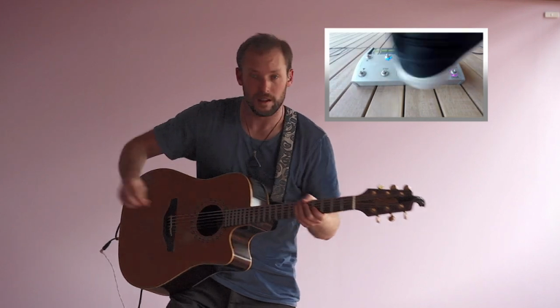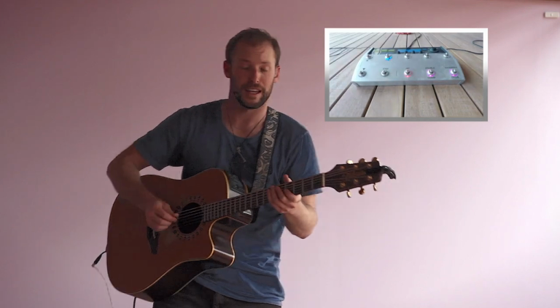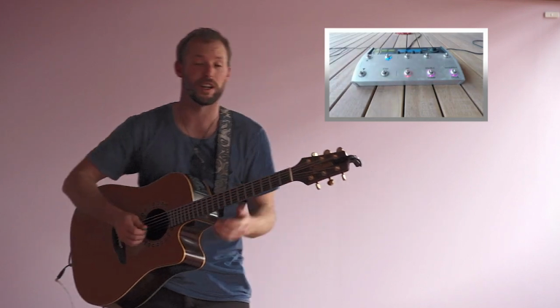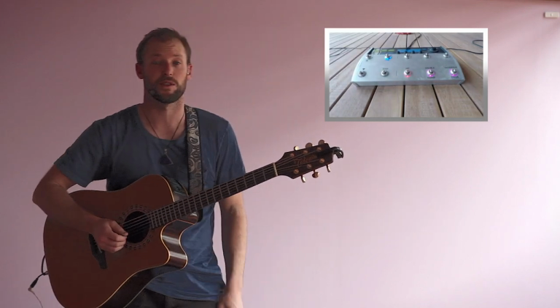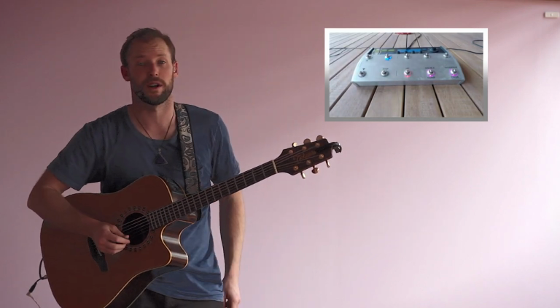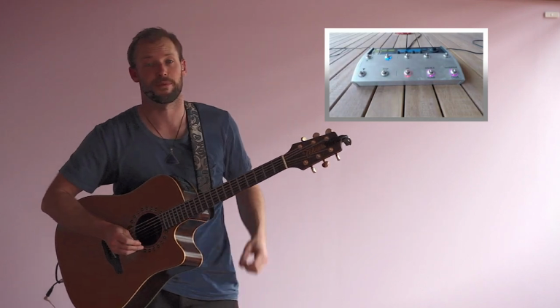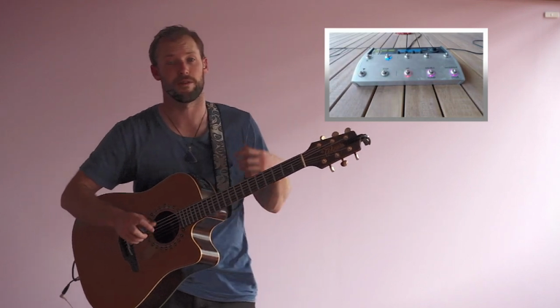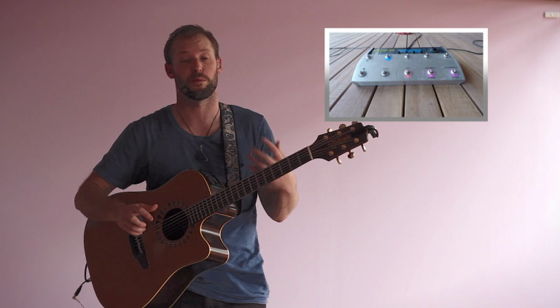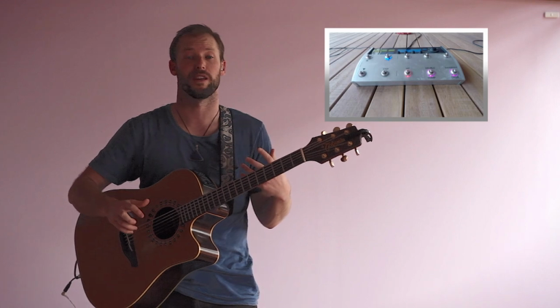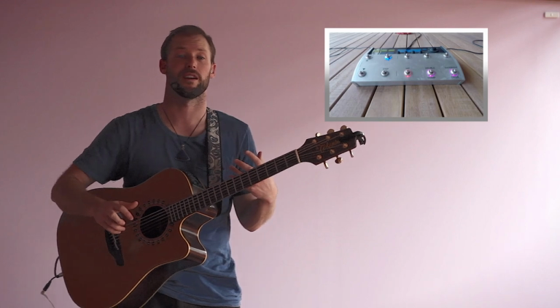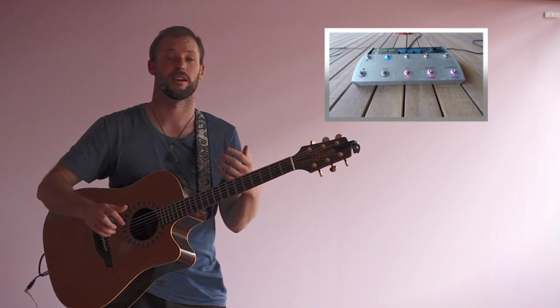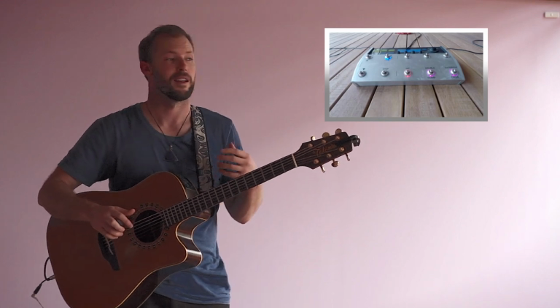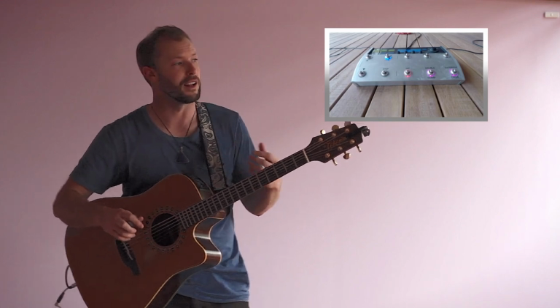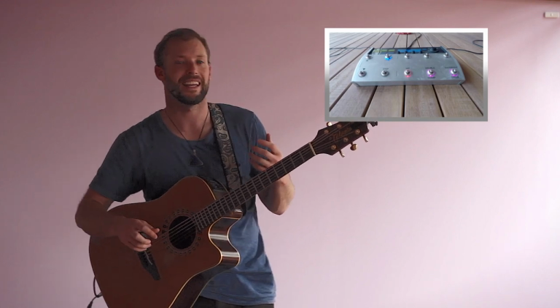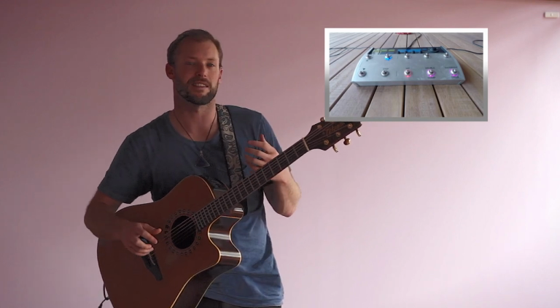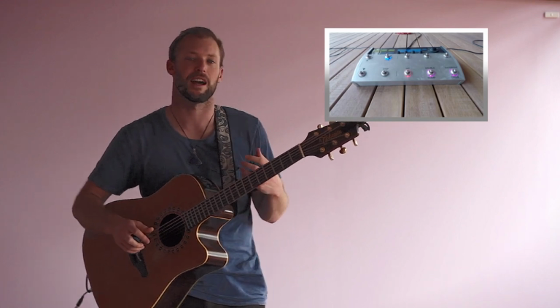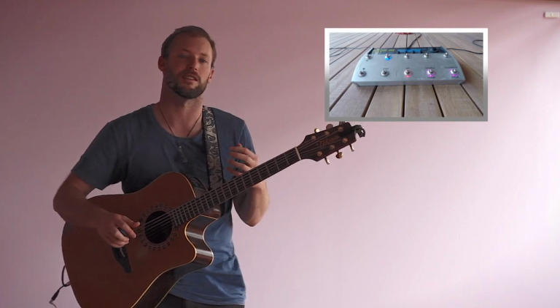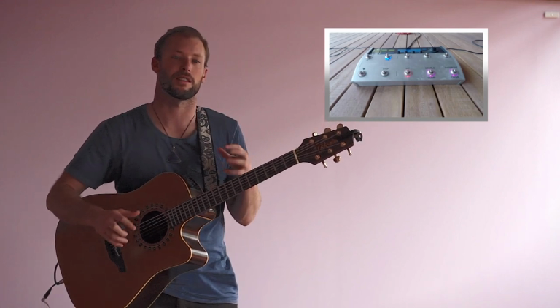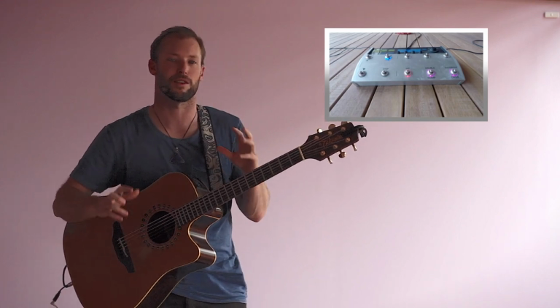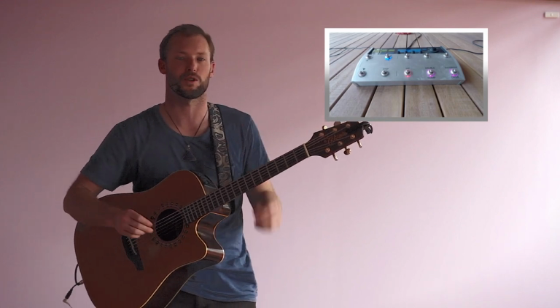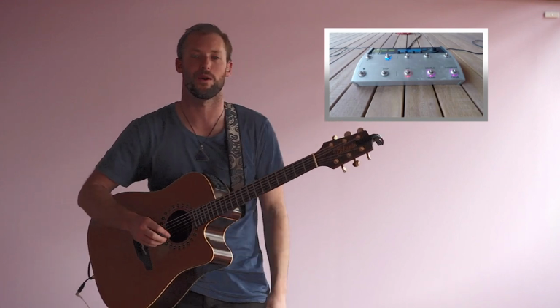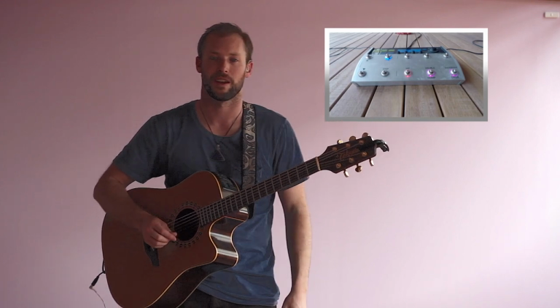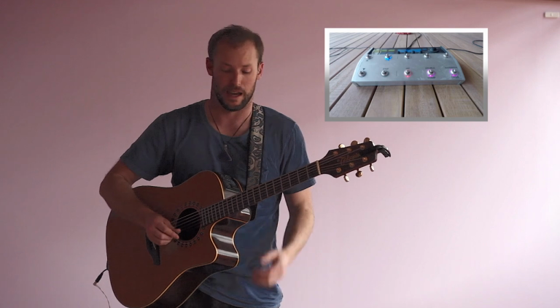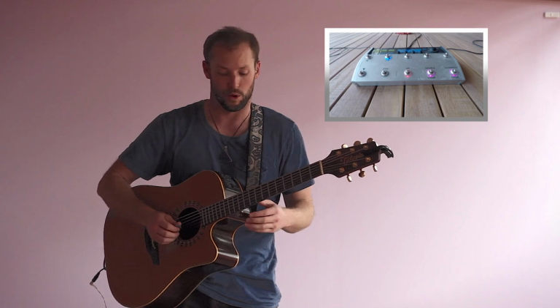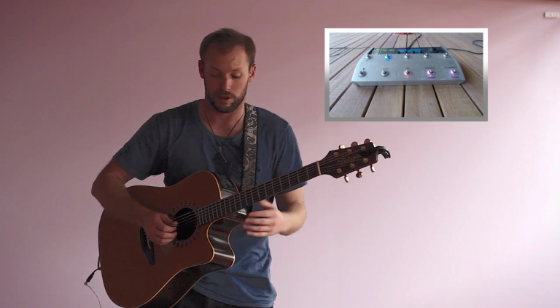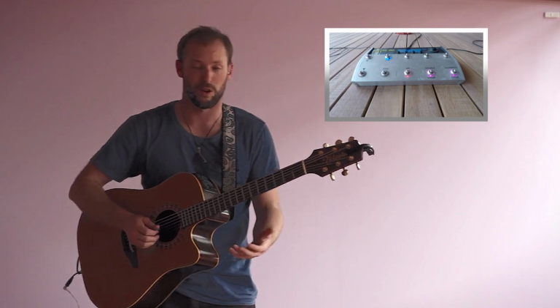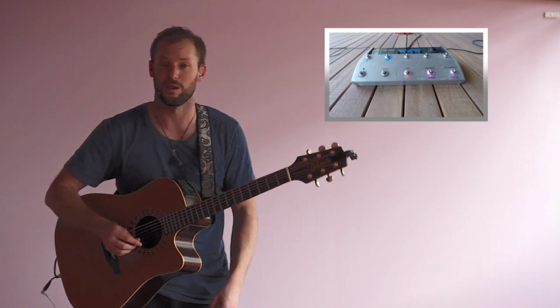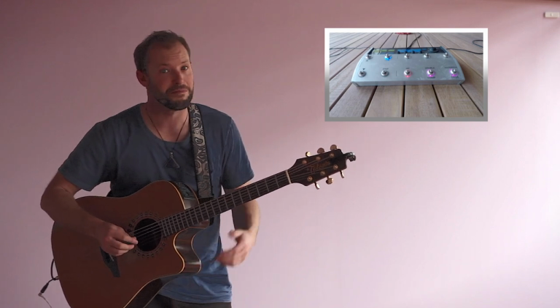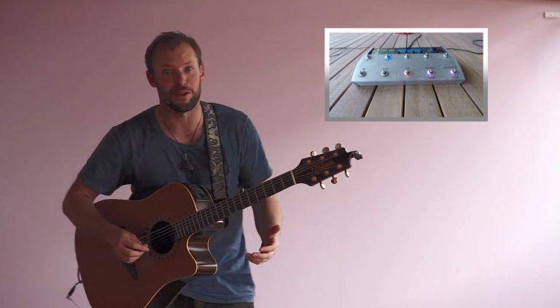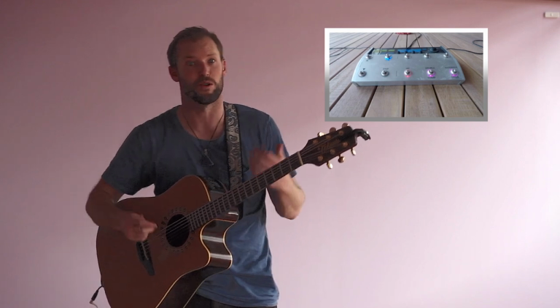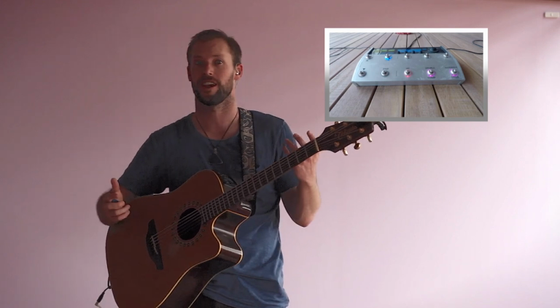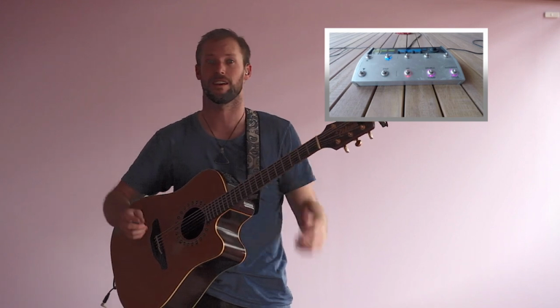Then you're ready to, if you want, put in the little lead that starts the song as well. Or a solo or whatever you want. Start singing.